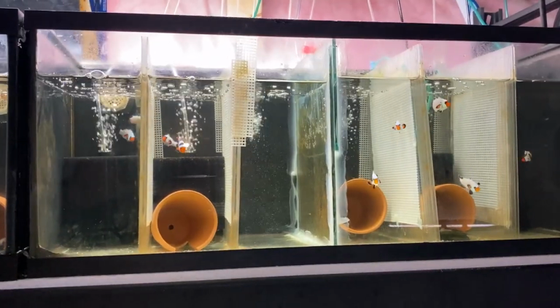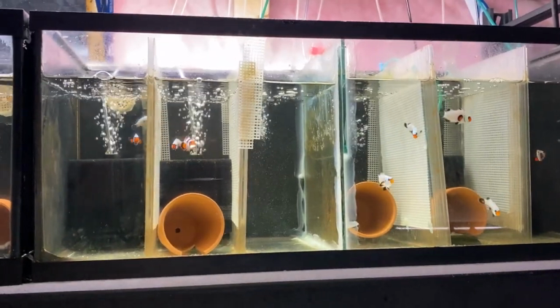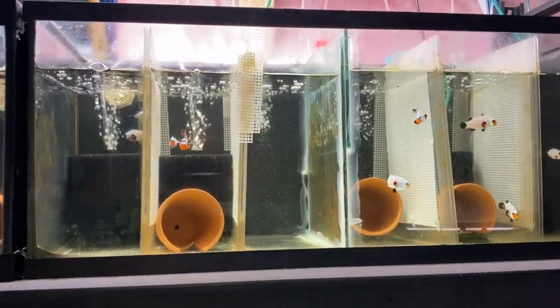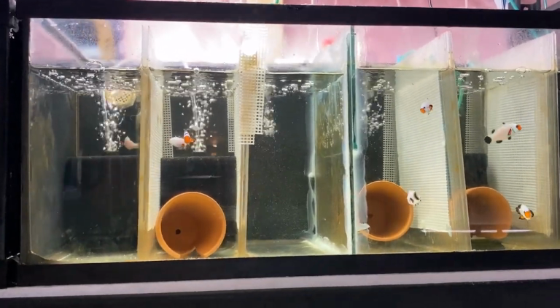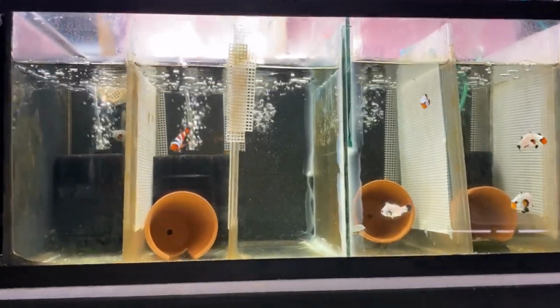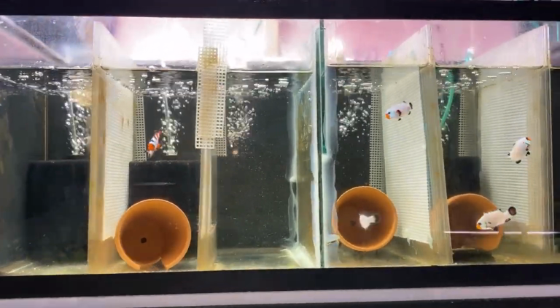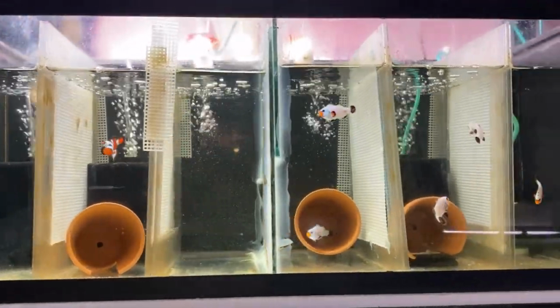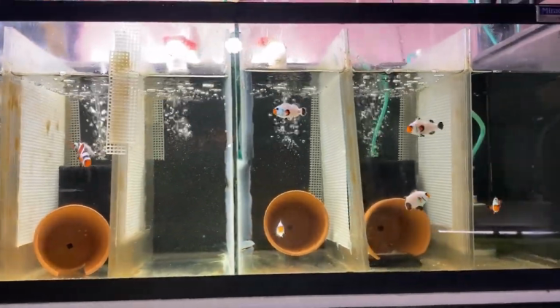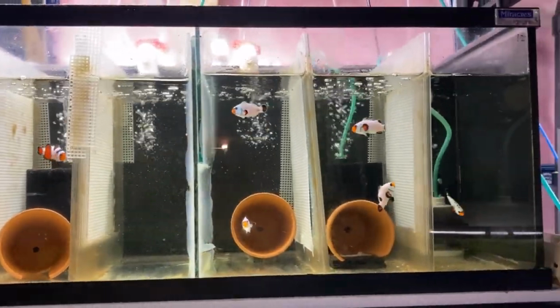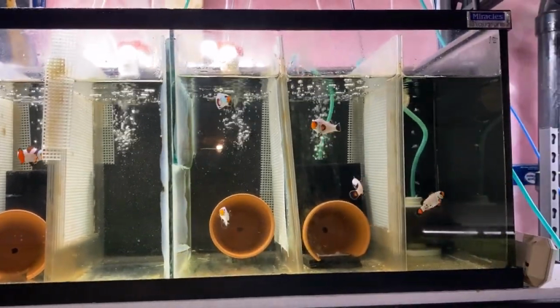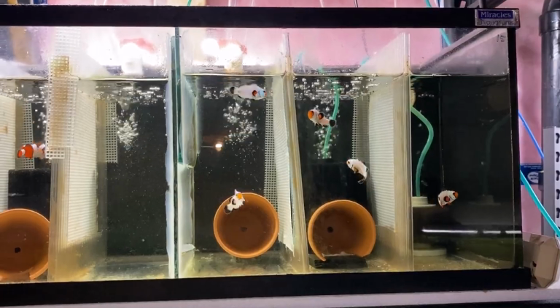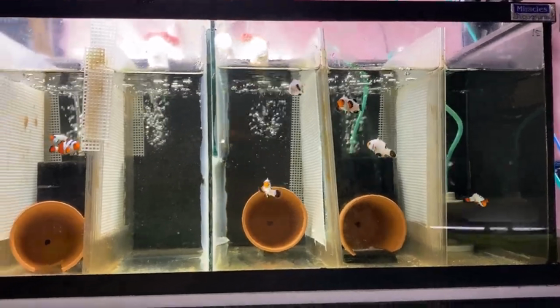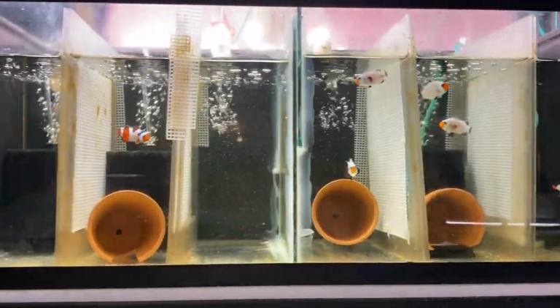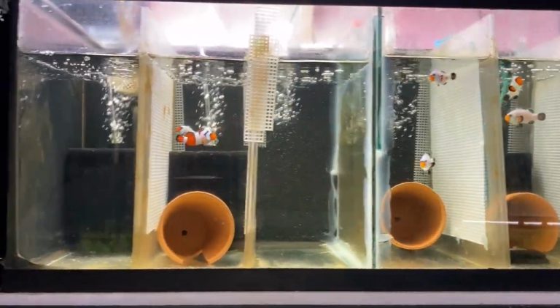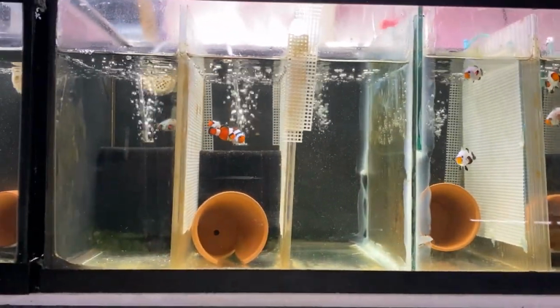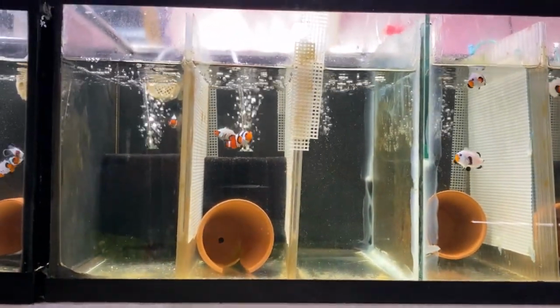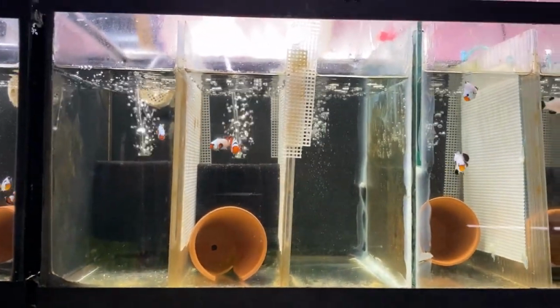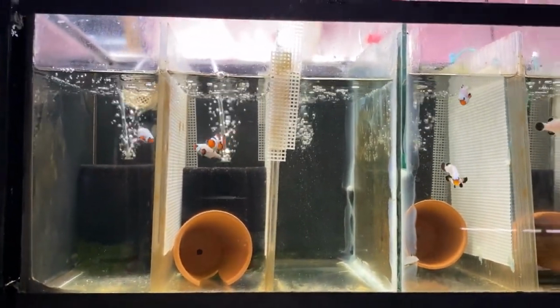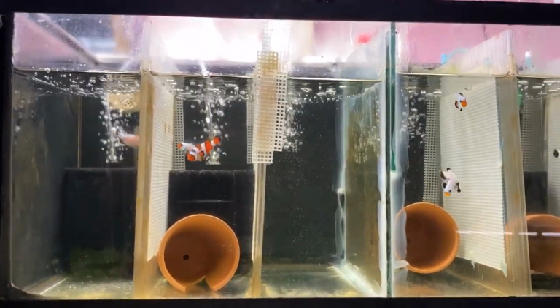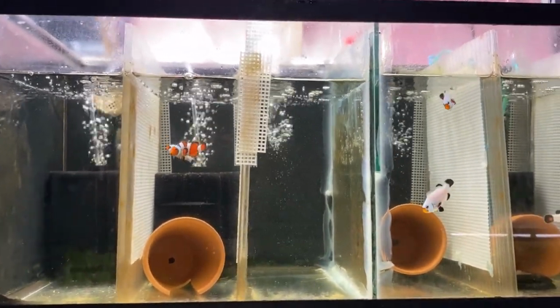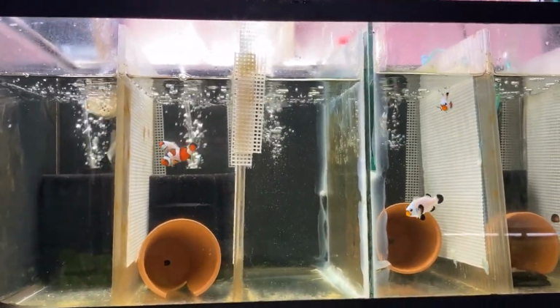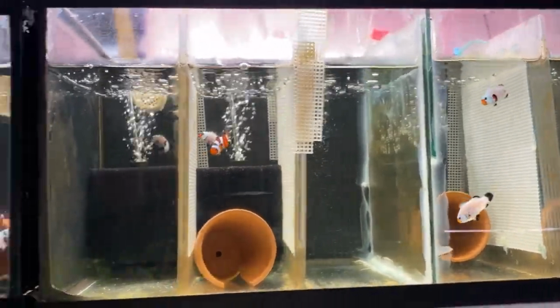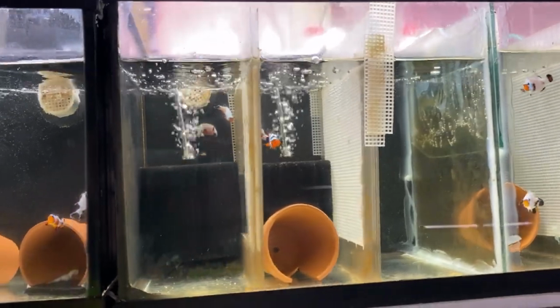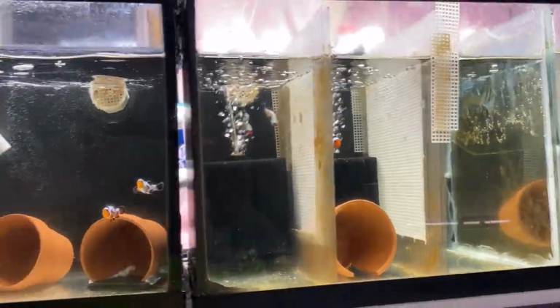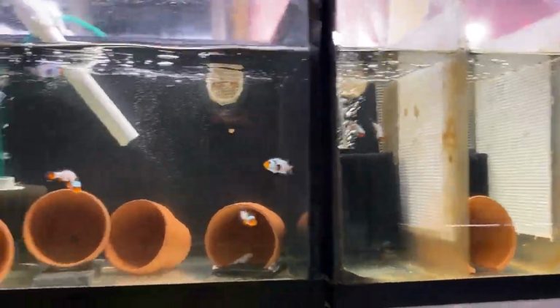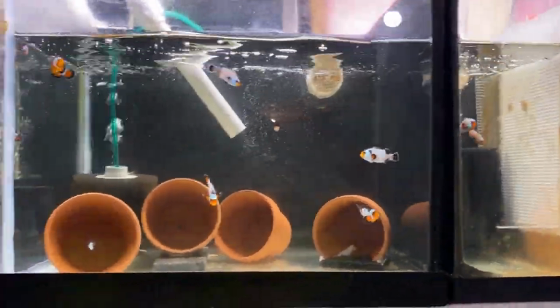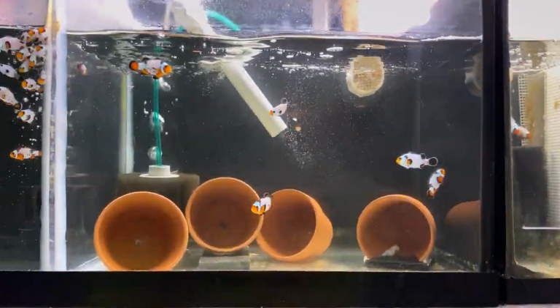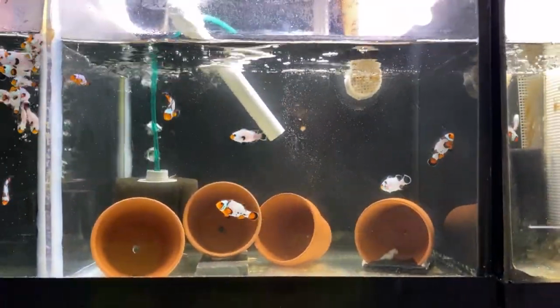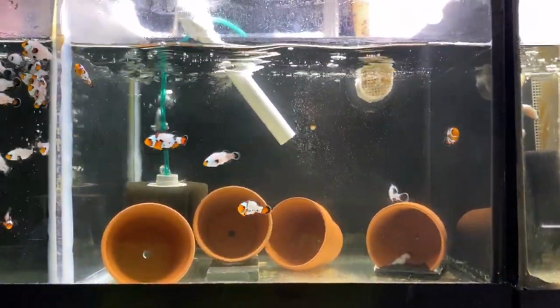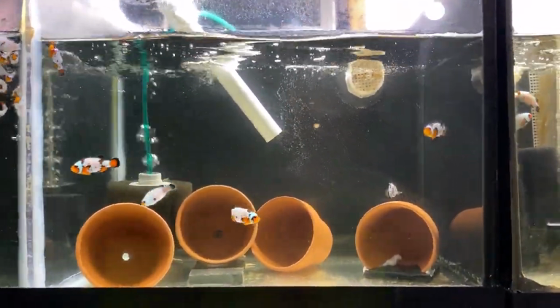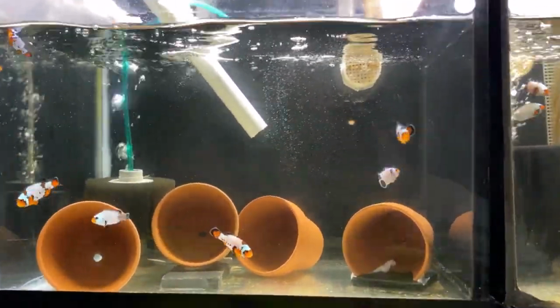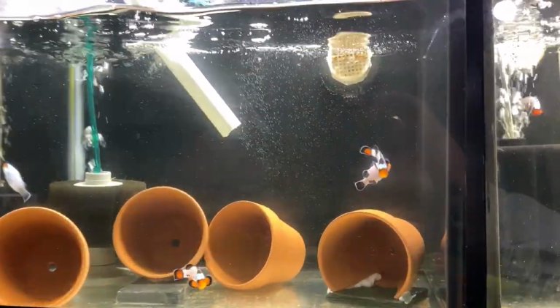What you guys have been looking at is merely a 20-gallon bank that's been divided into six sections on my sump system. Next to that I have a 10-gallon section sectioned off — feast your eyes on some of these beauties.